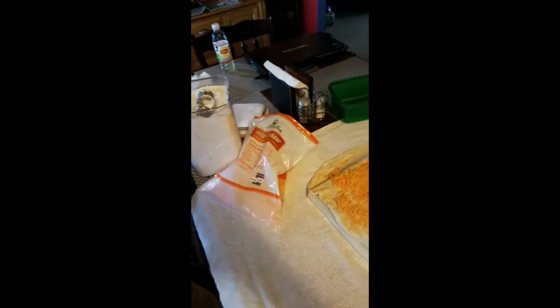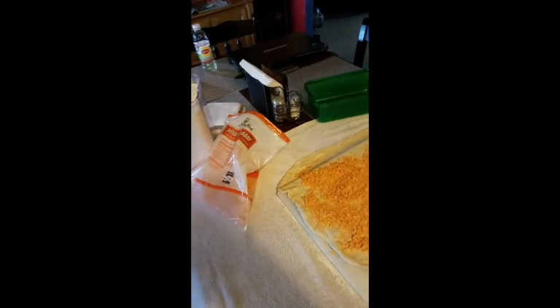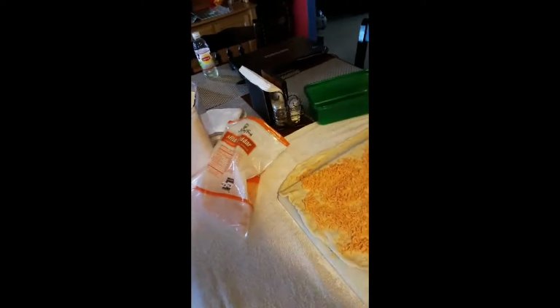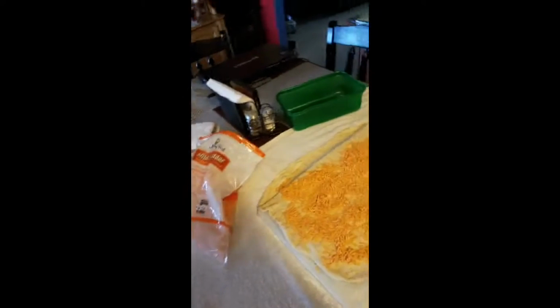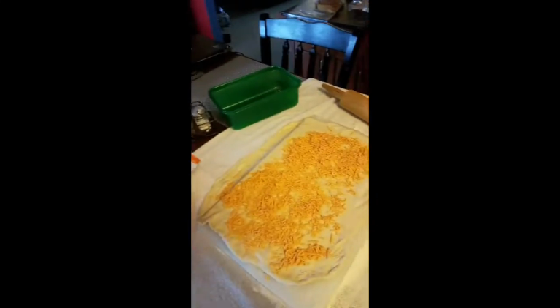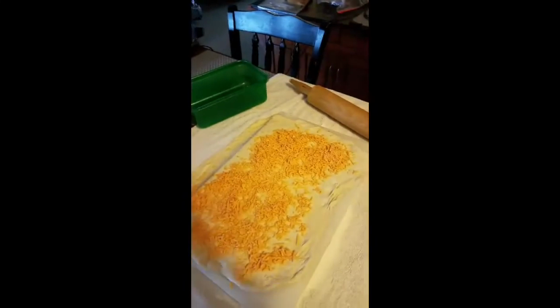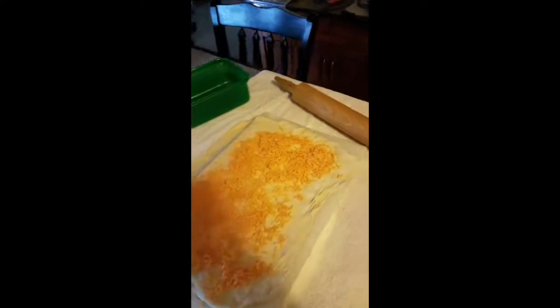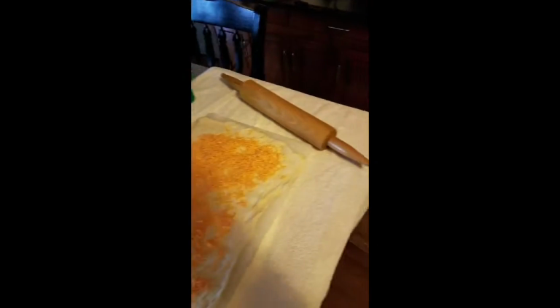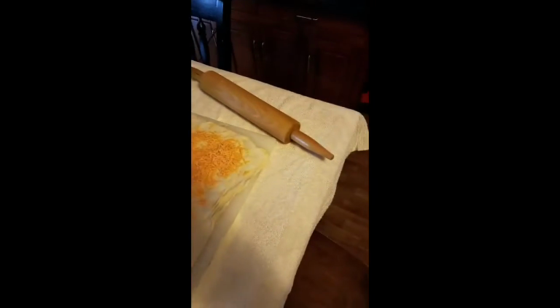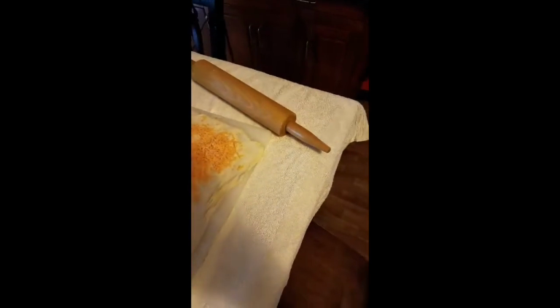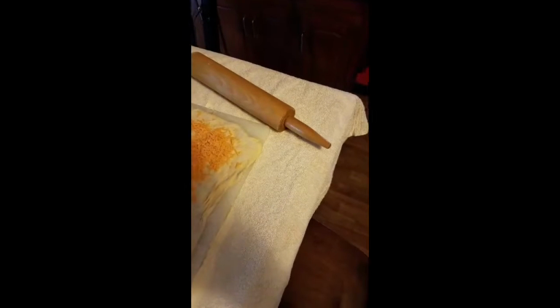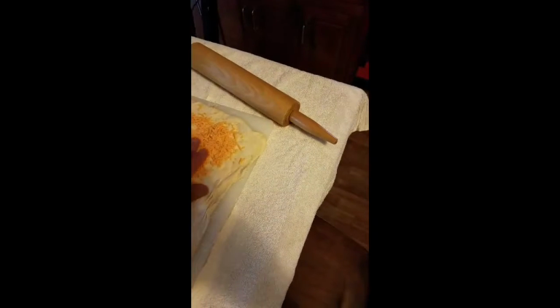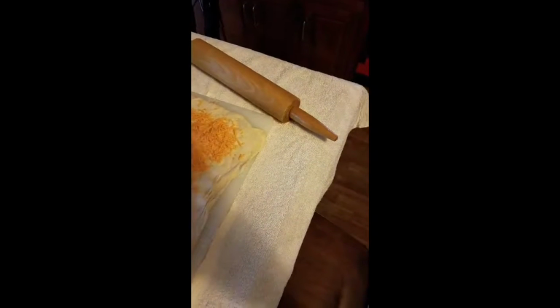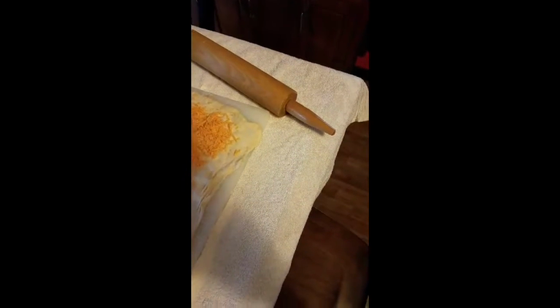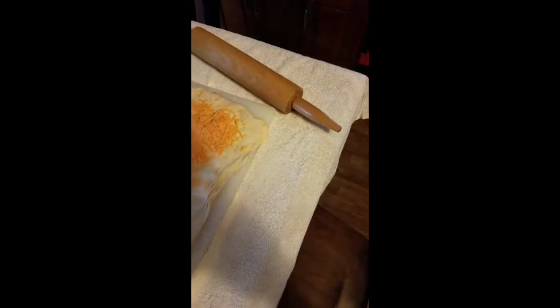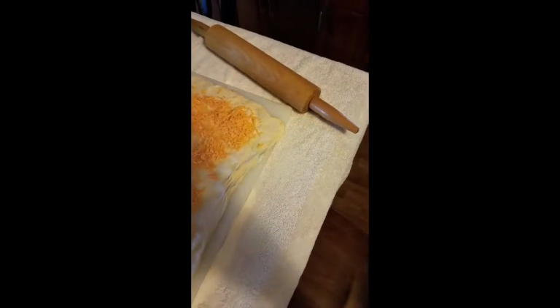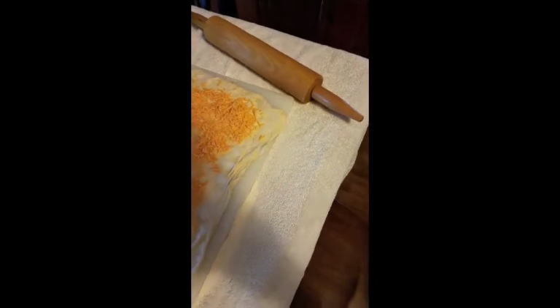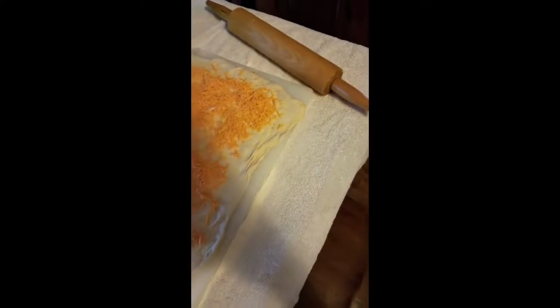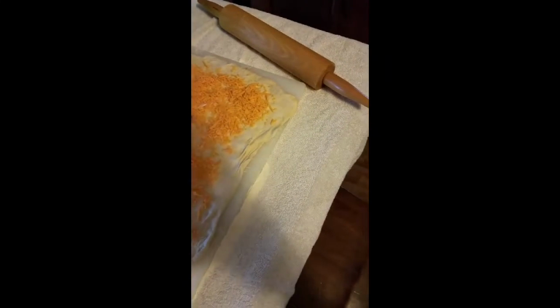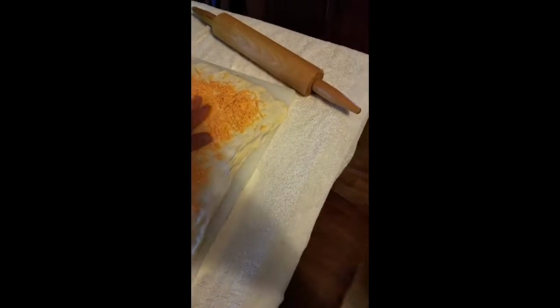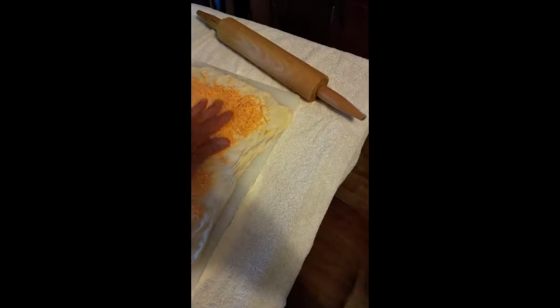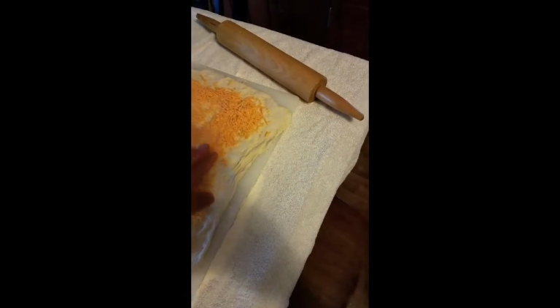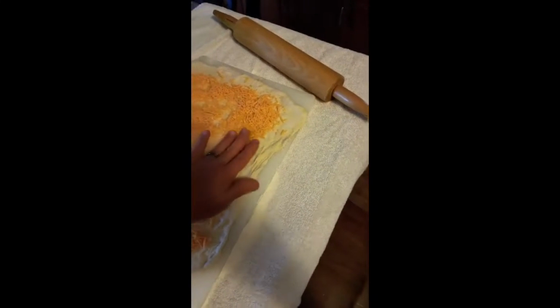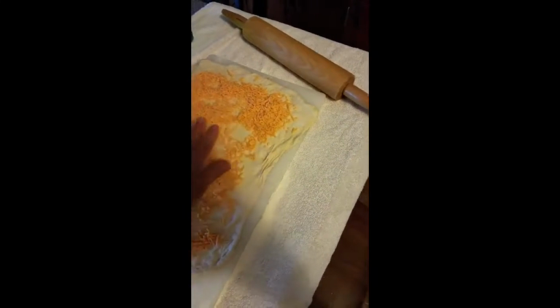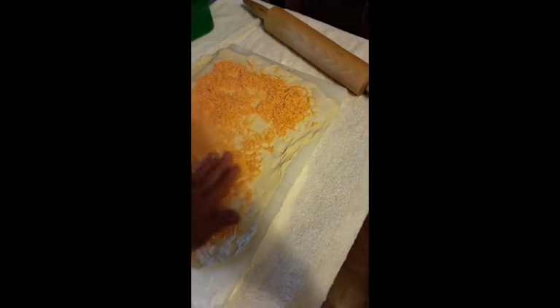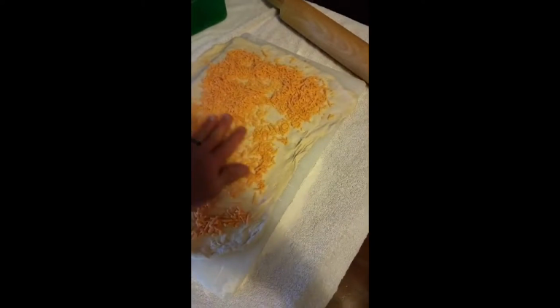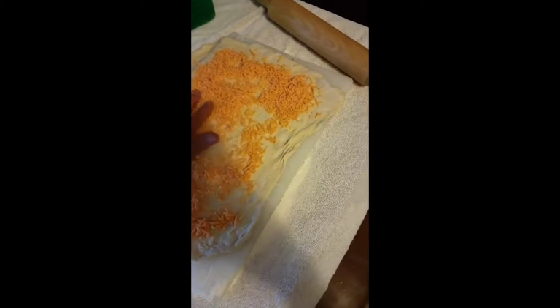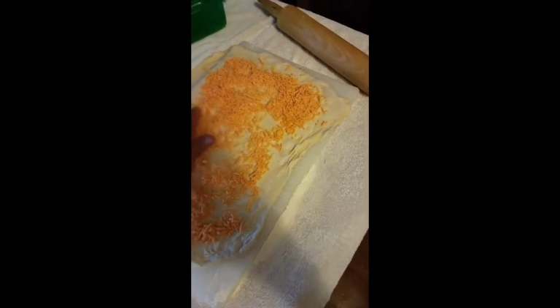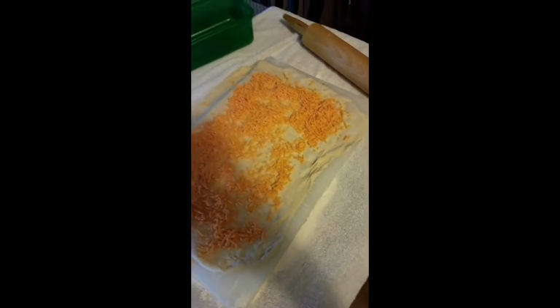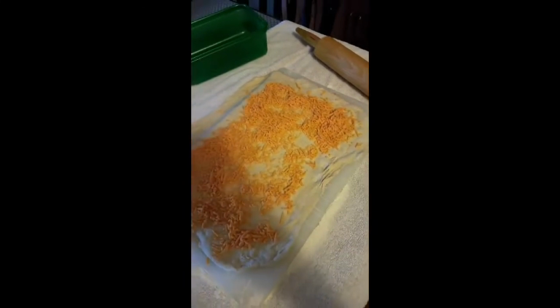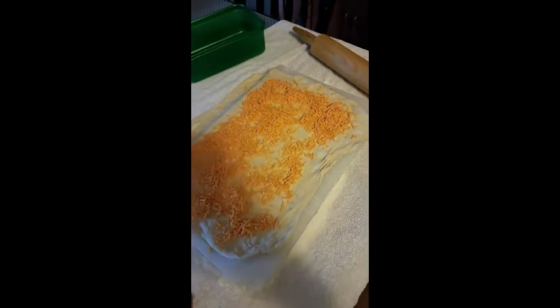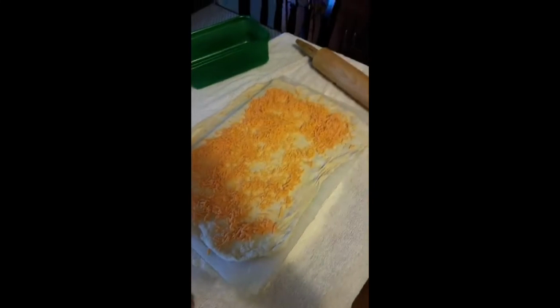Hey, it's me, Cooking with Mark, playing with these biscuits again. I just tried some yesterday. I got on the internet — I'm no professional chef by any means — and yesterday I had a problem rolling my dough out.